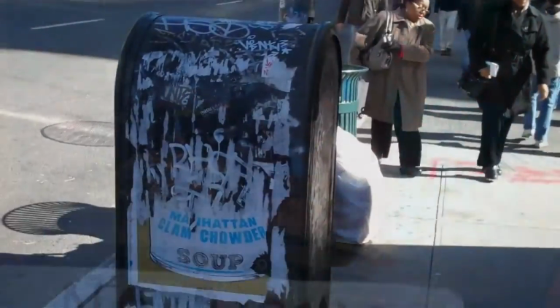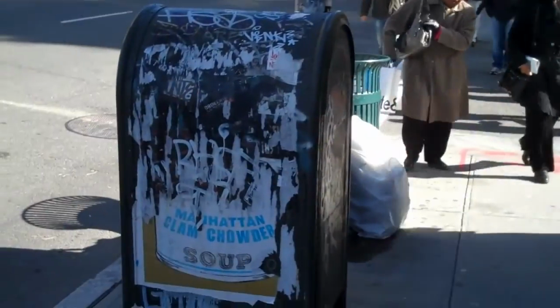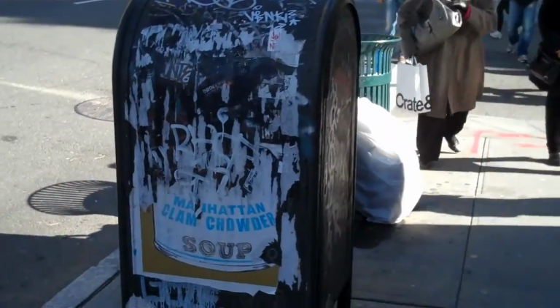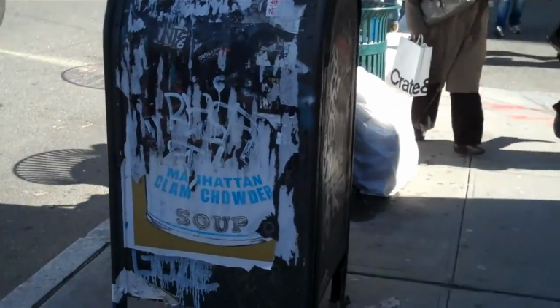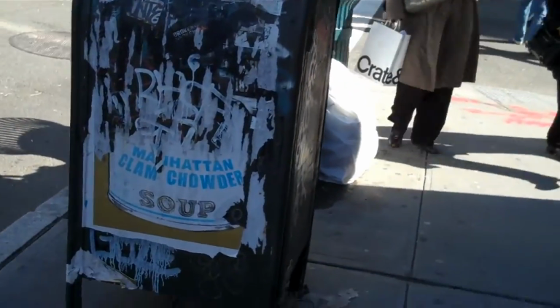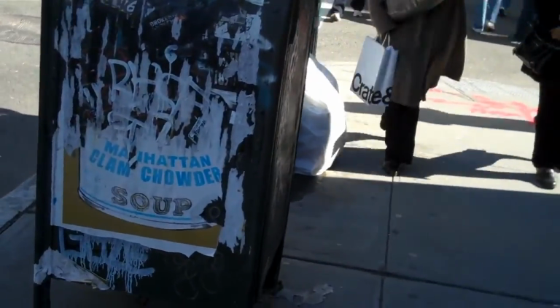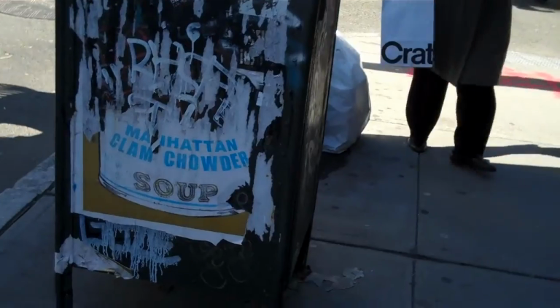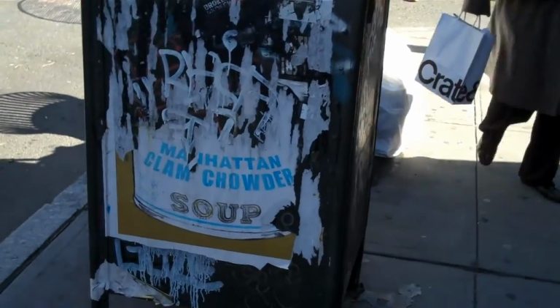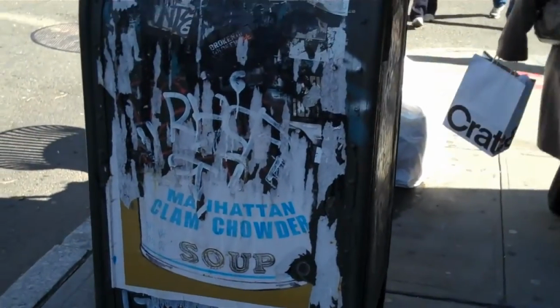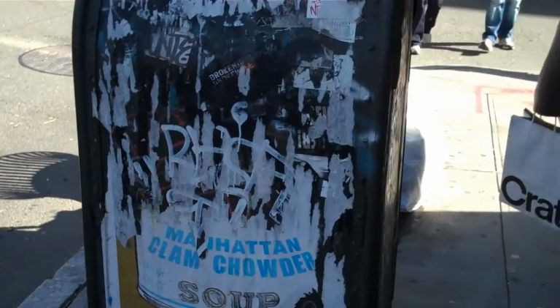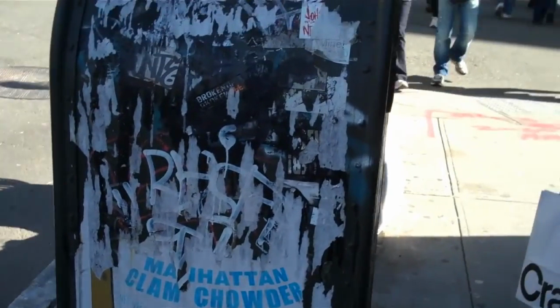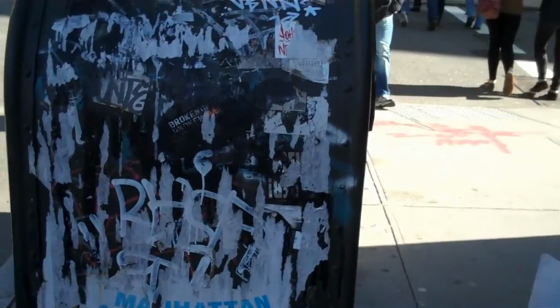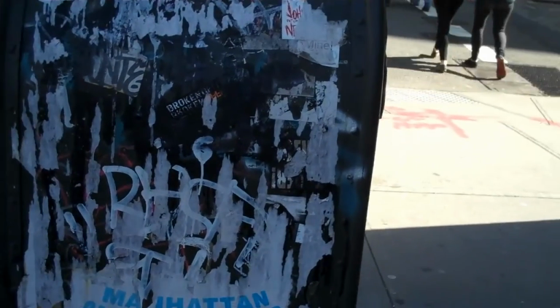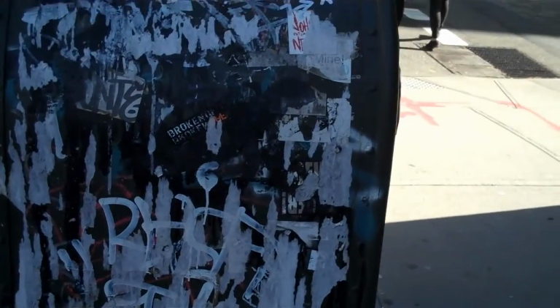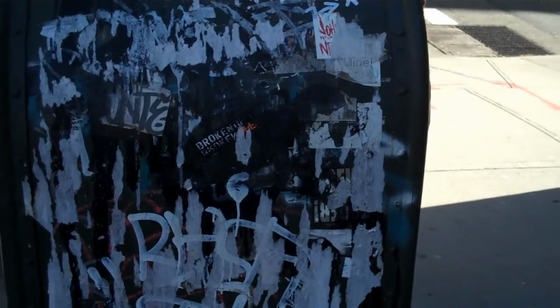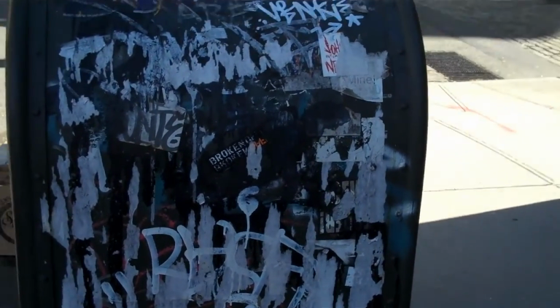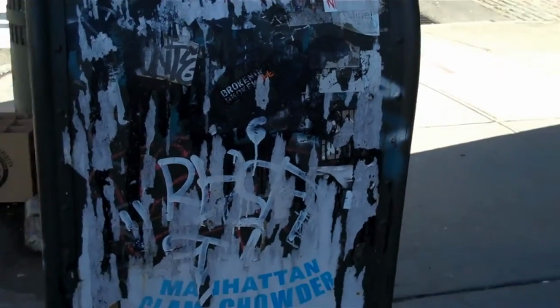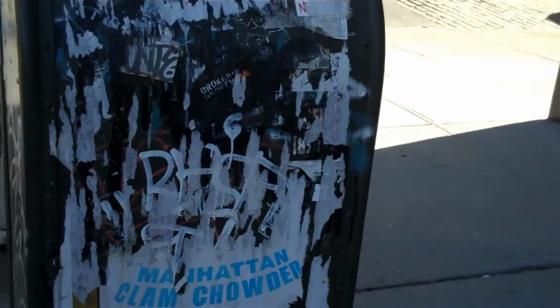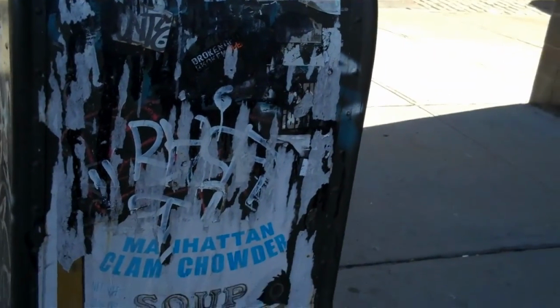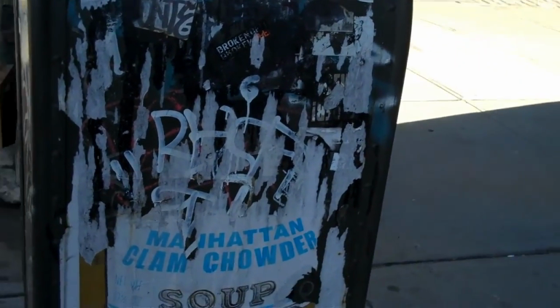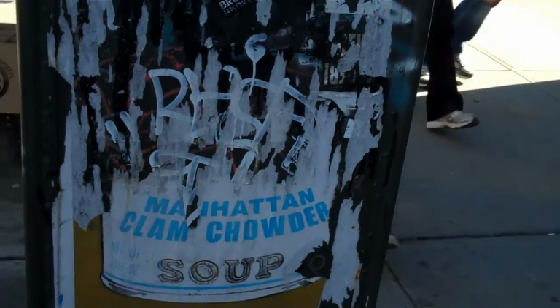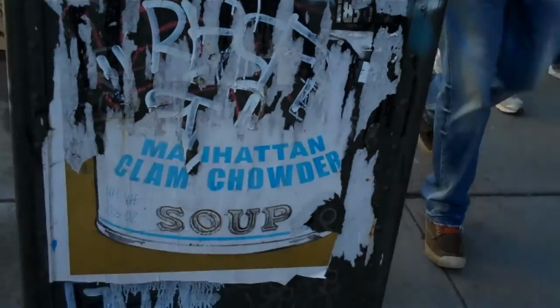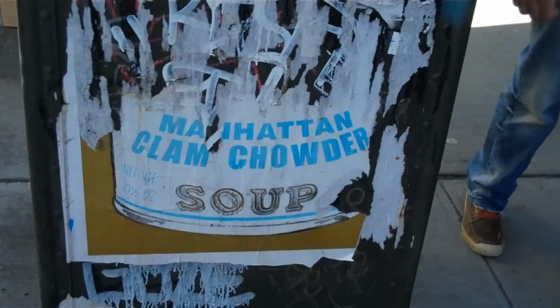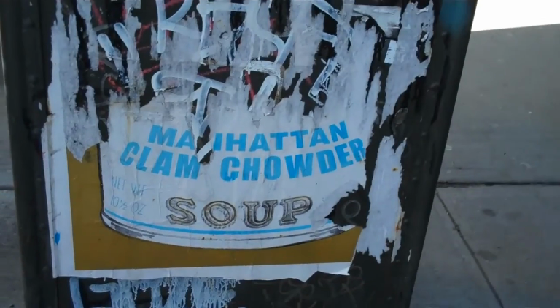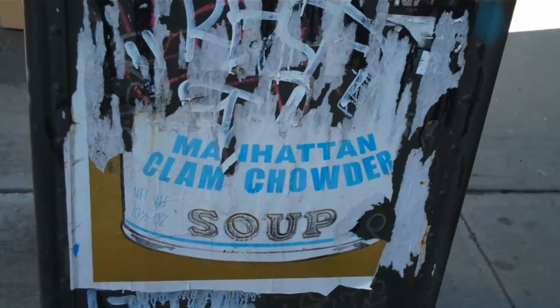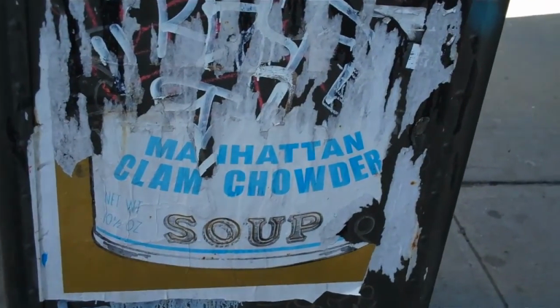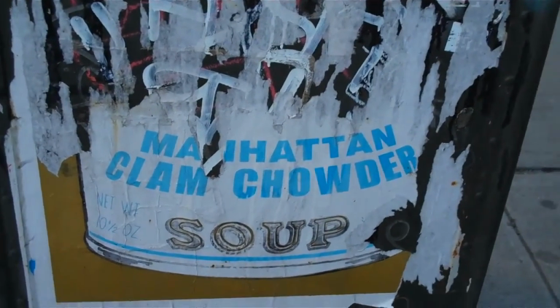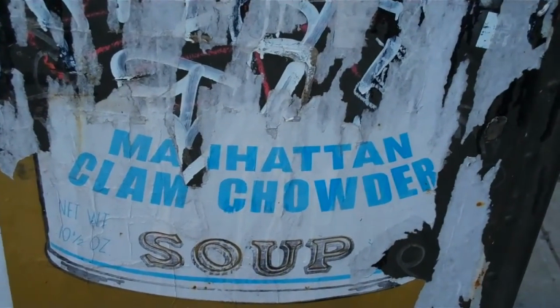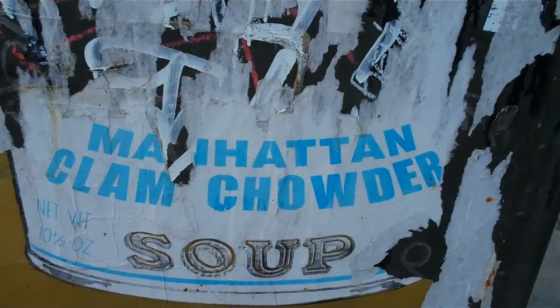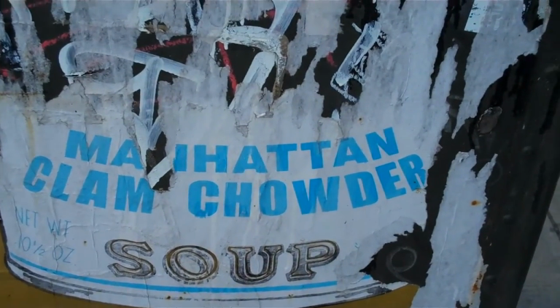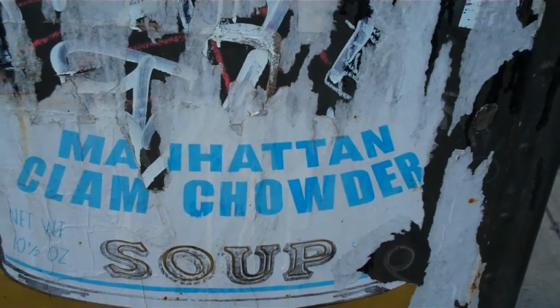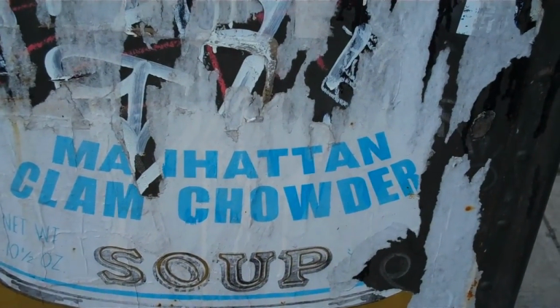Check out this remnant from times past, actually on a mailbox. You can see it's a Manhattan clan shout-out.